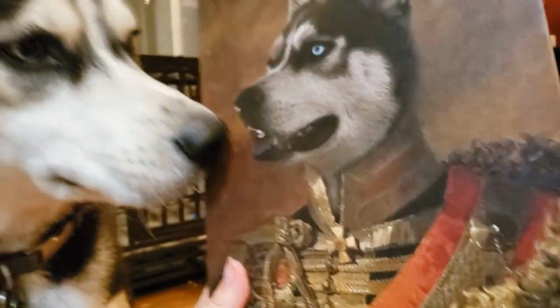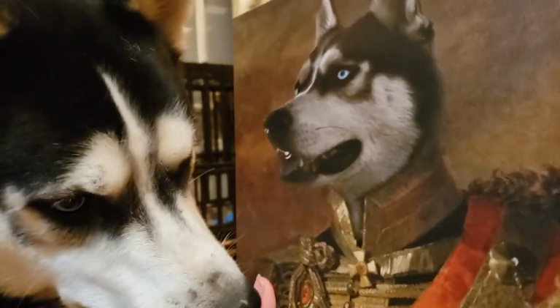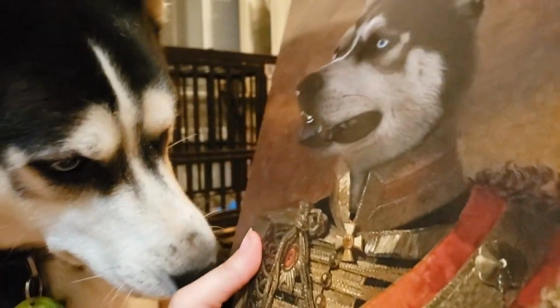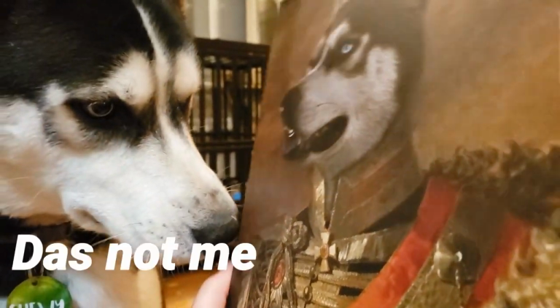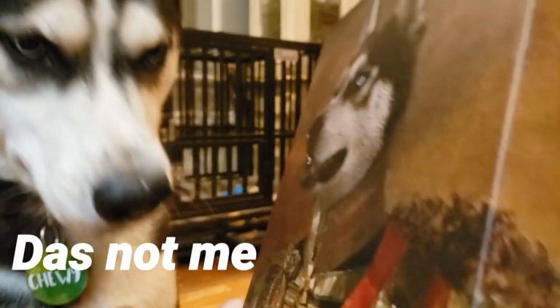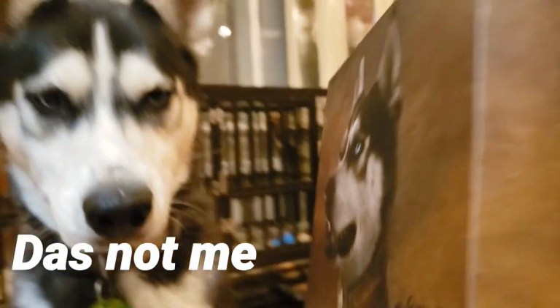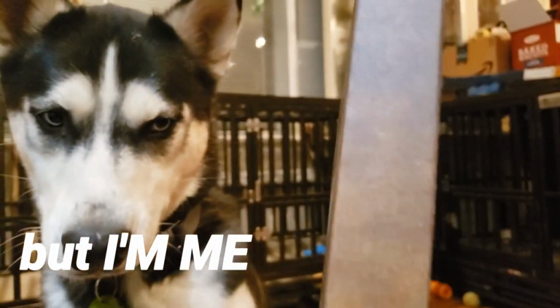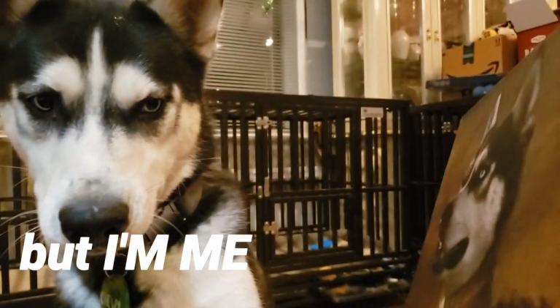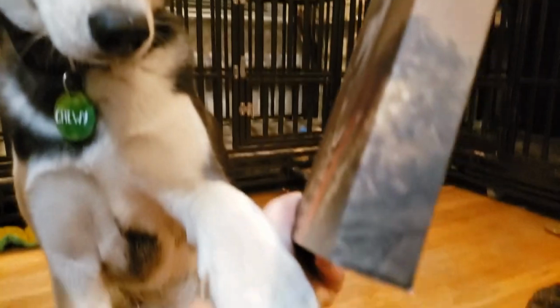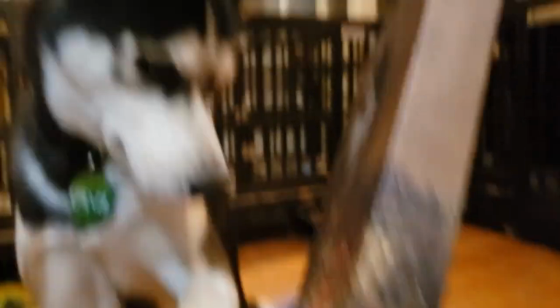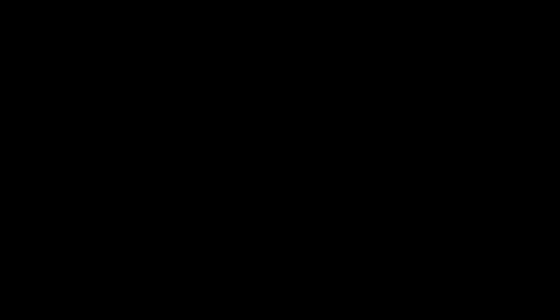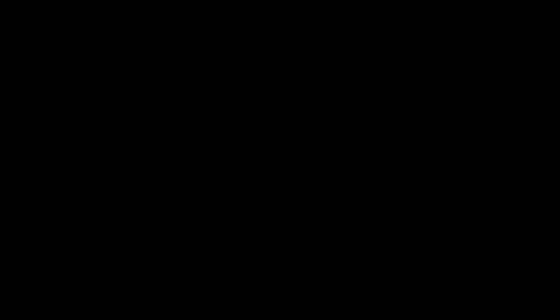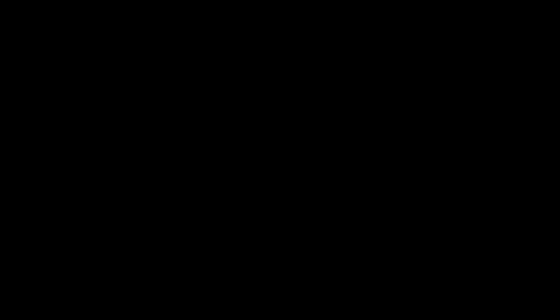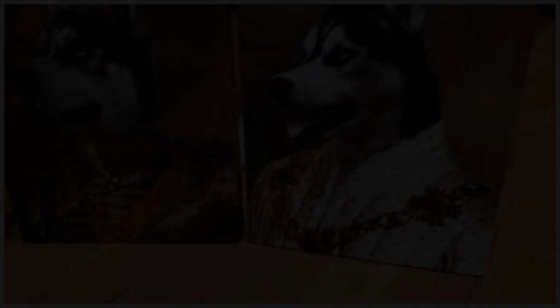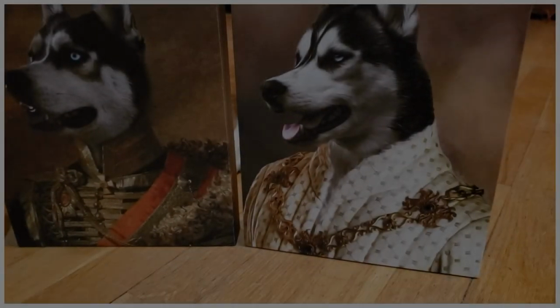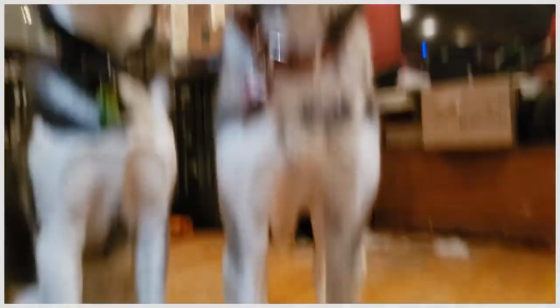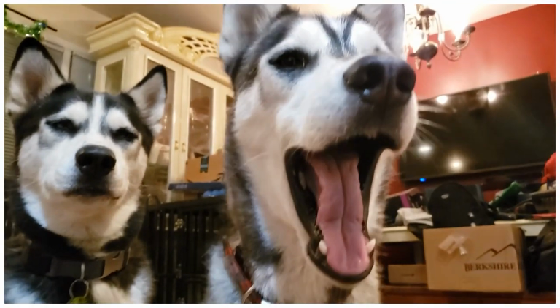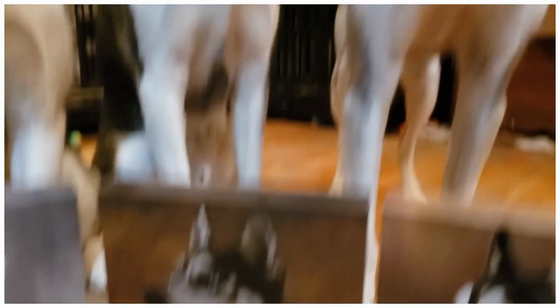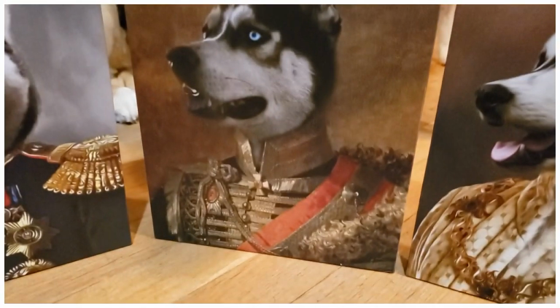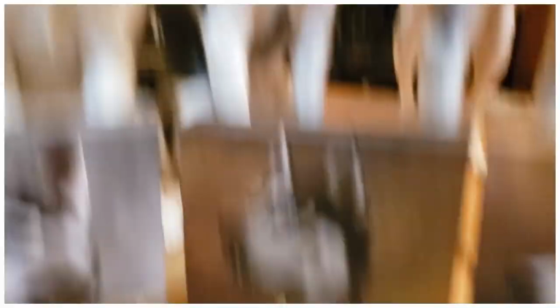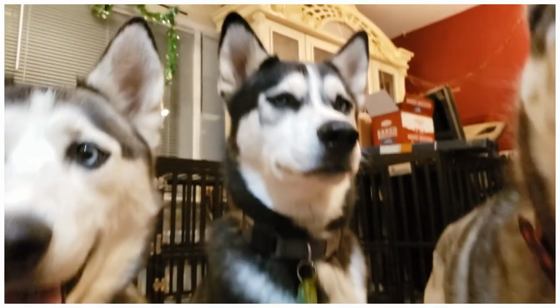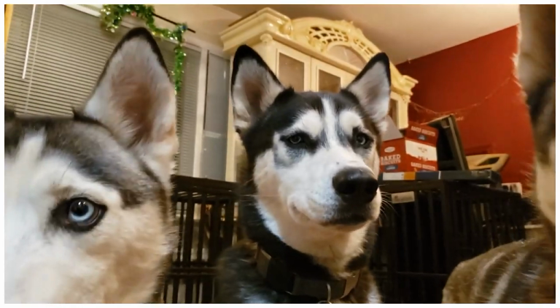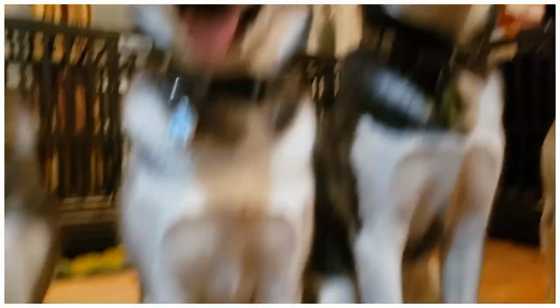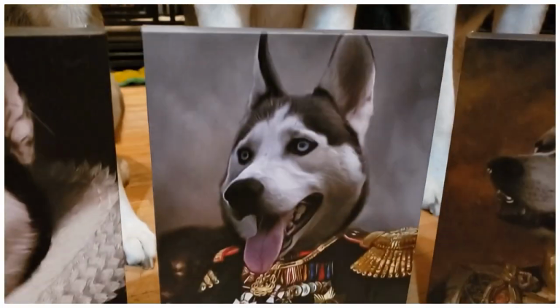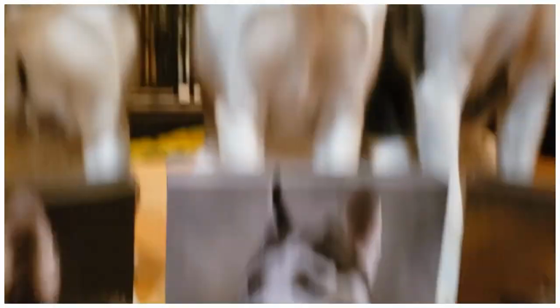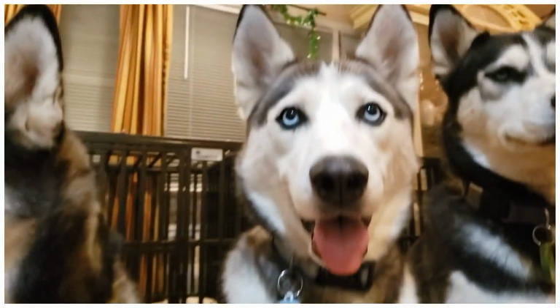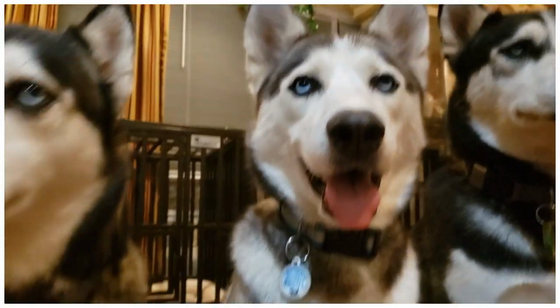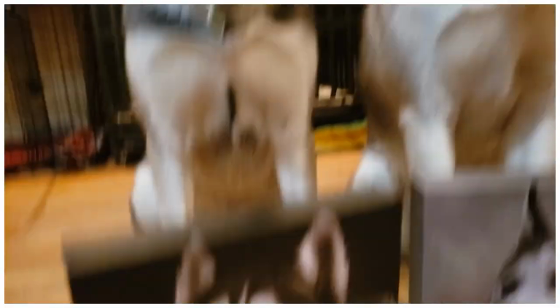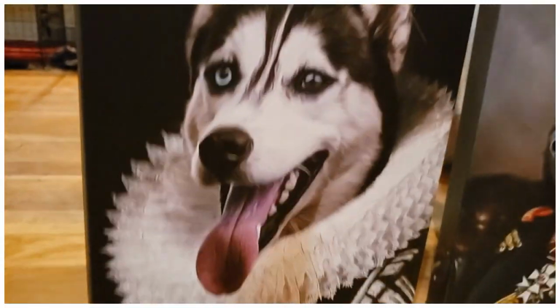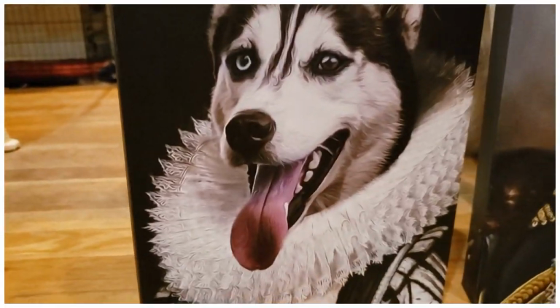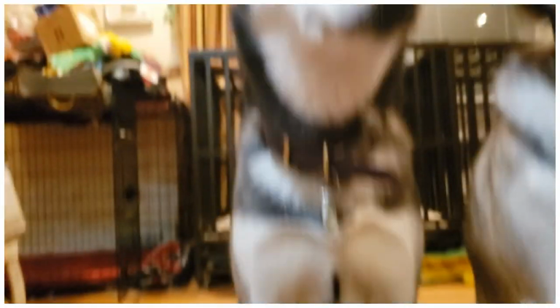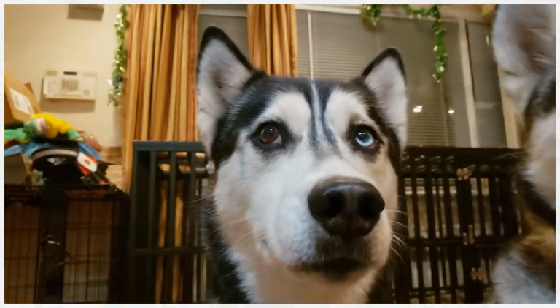Look, Chewie, it's you! Flash, Mr. Chewie, Malachi, and Miss Sasha.